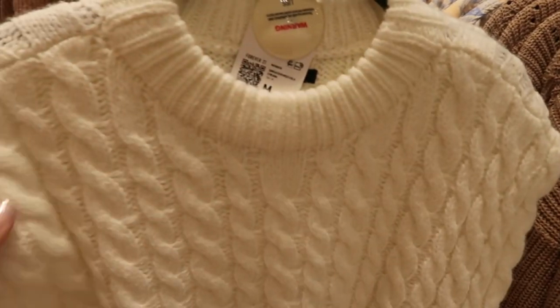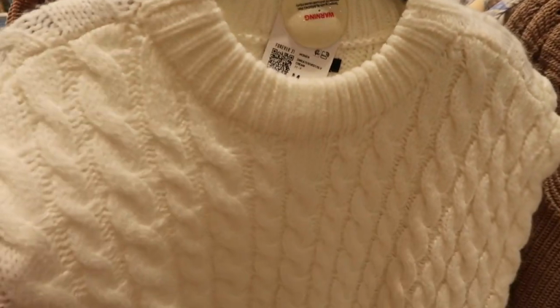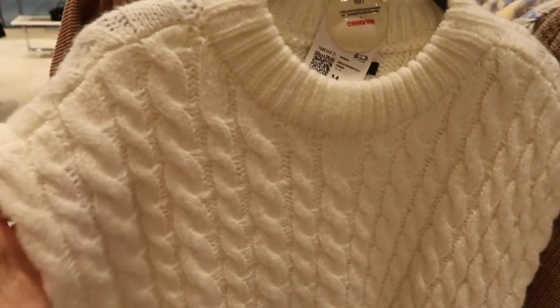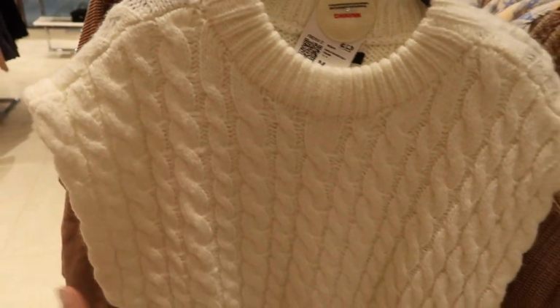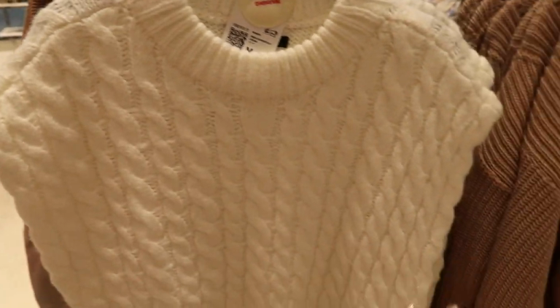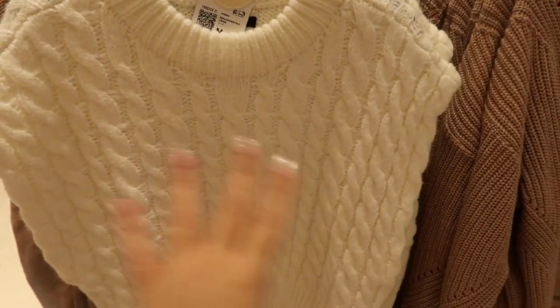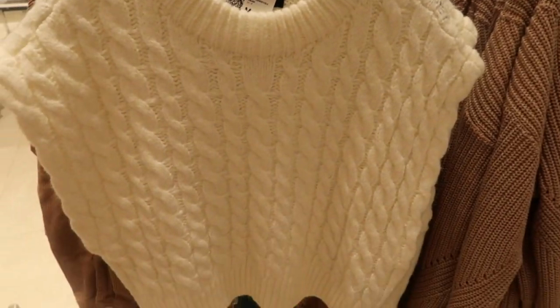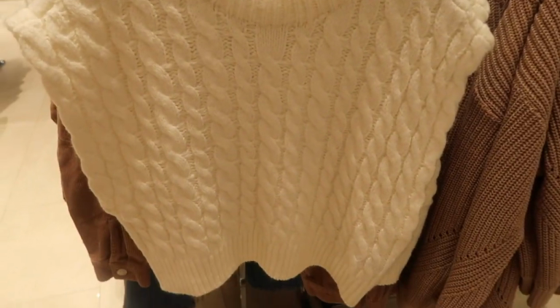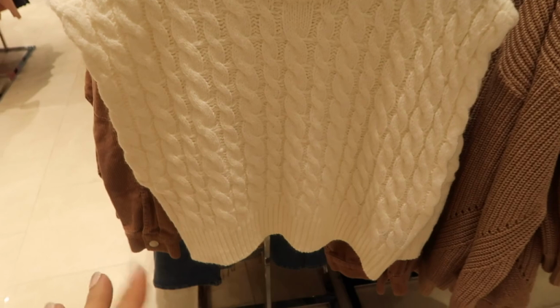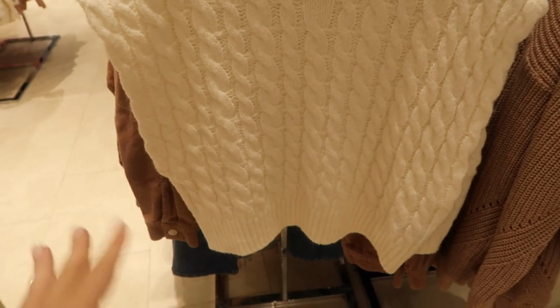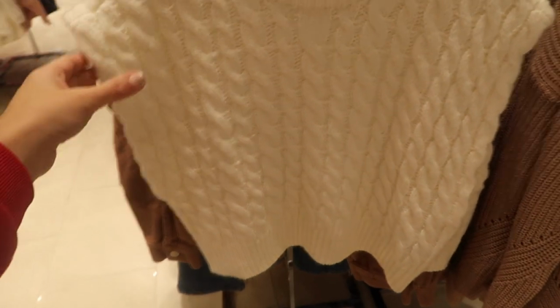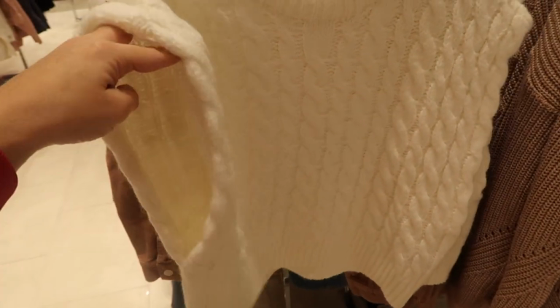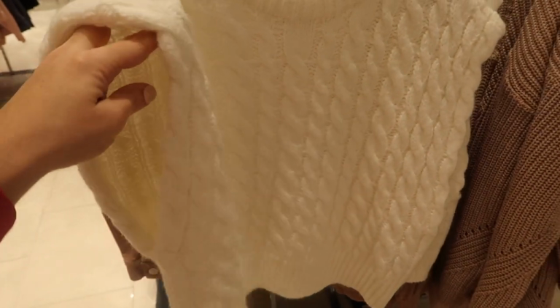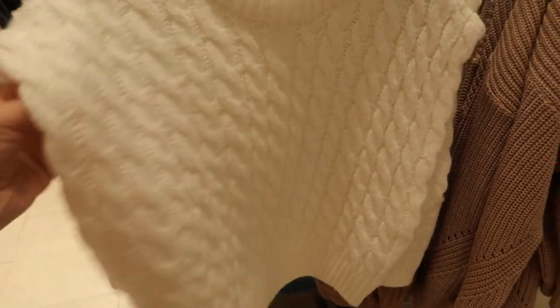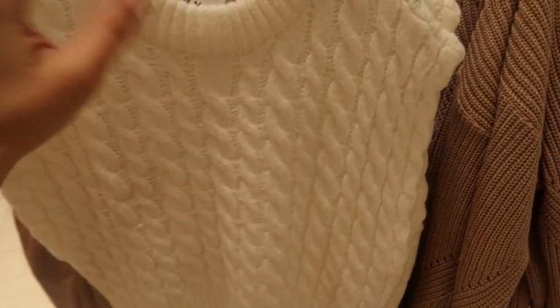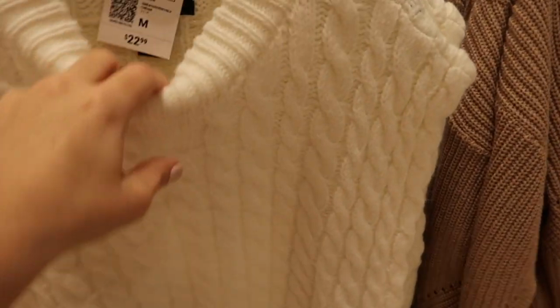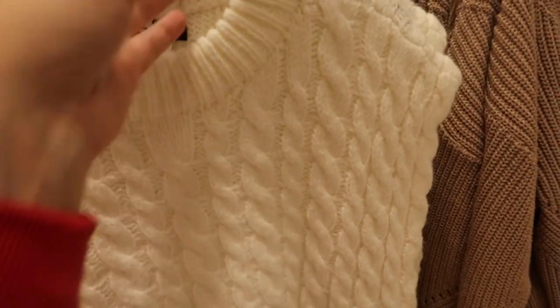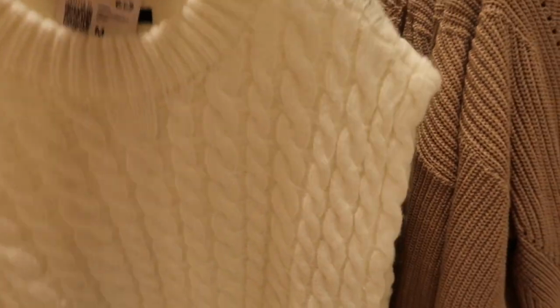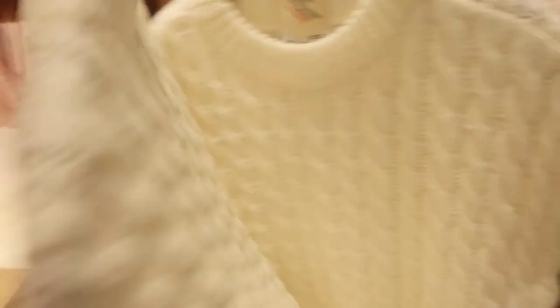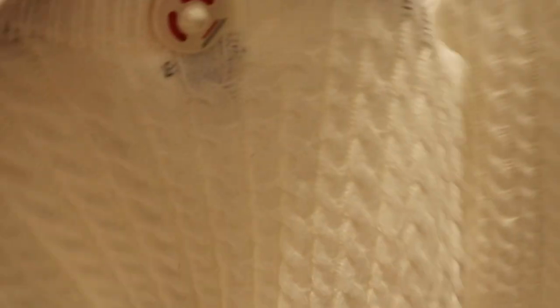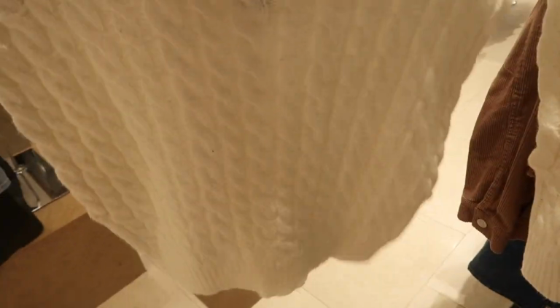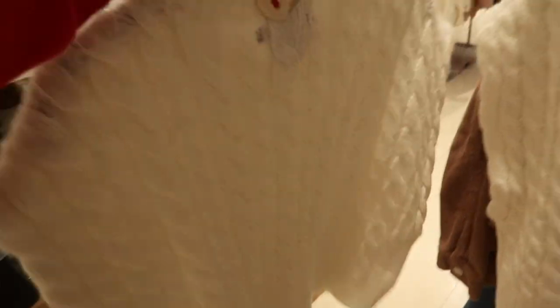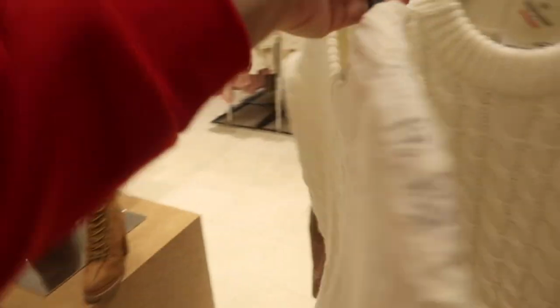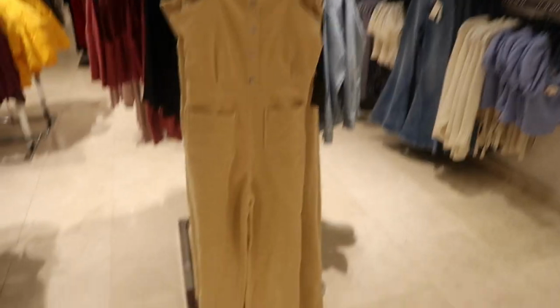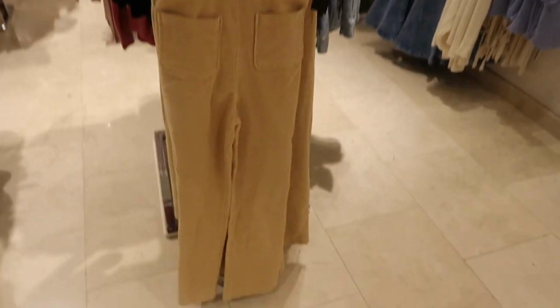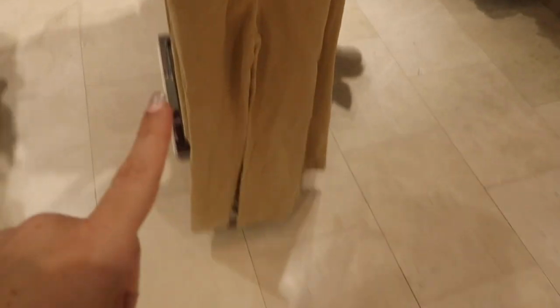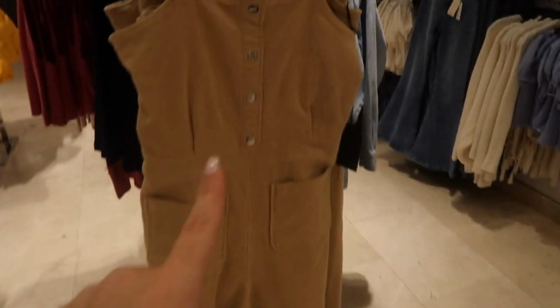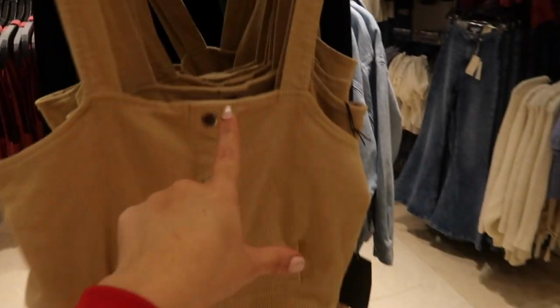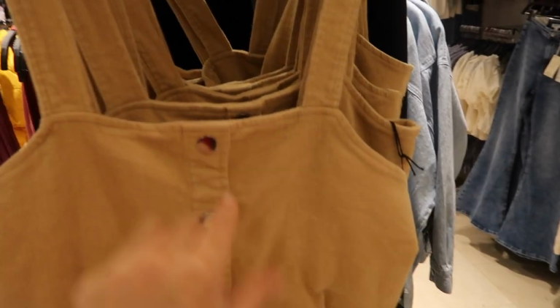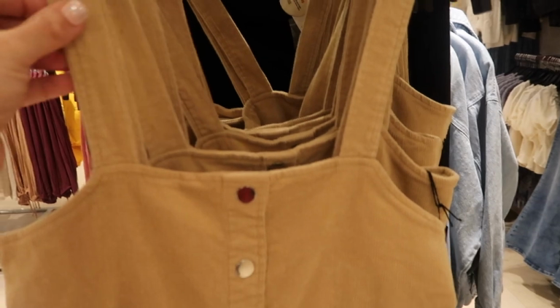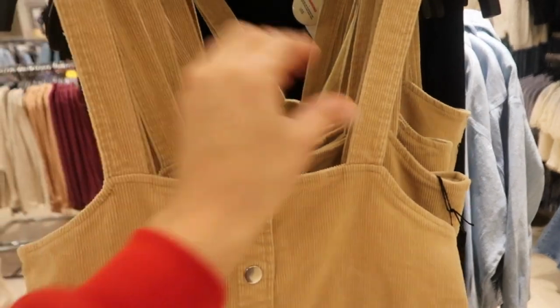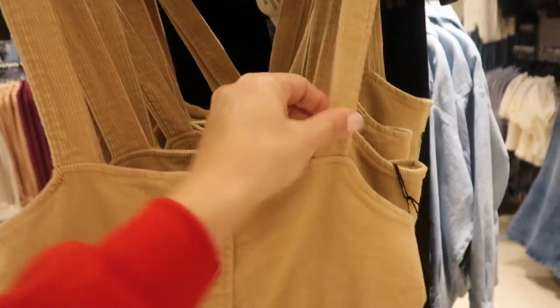New cable knit sweater vest — crew neck, really nice and chunky, sleeveless style. You could layer it with a white button down right now, and when it gets warmer just do a tank underneath — $22.99. How adorable are these little overalls? Snap buttons, thicker straps, little front pockets, seam detailing on the front, more of a wide leg.